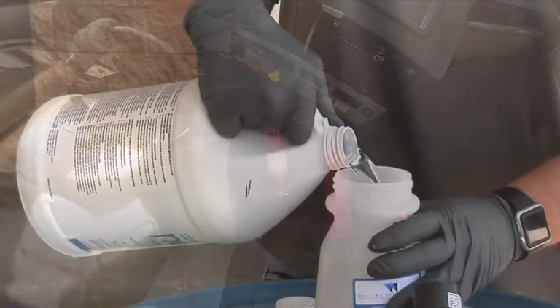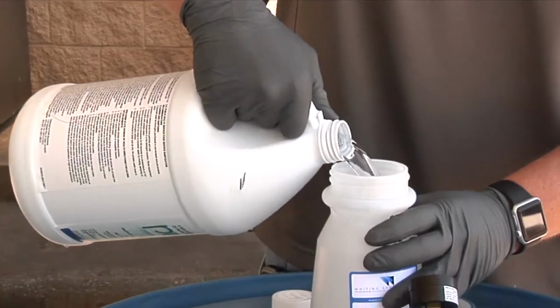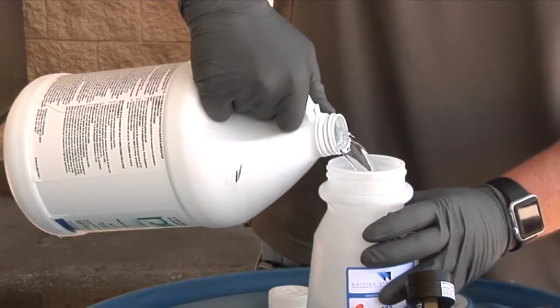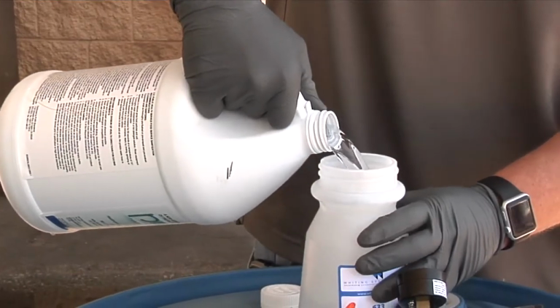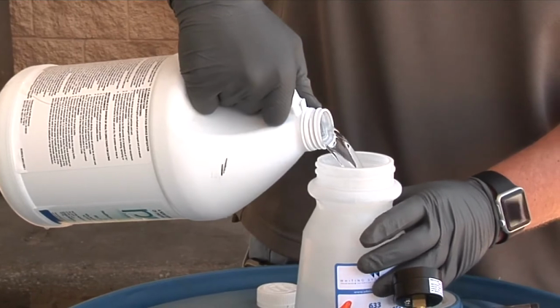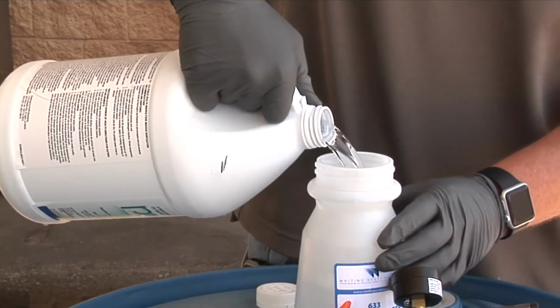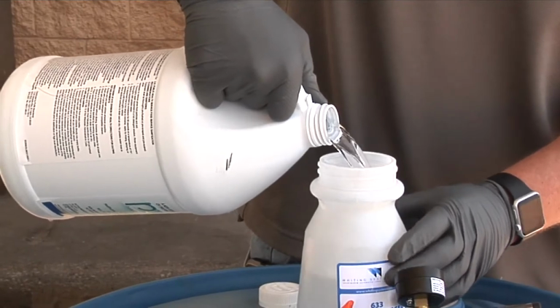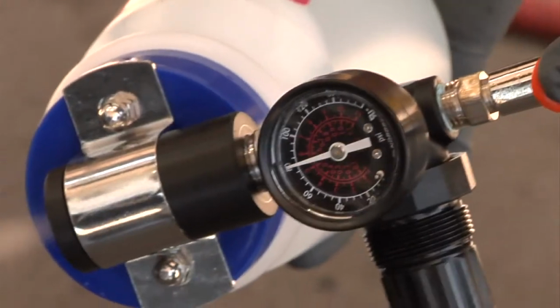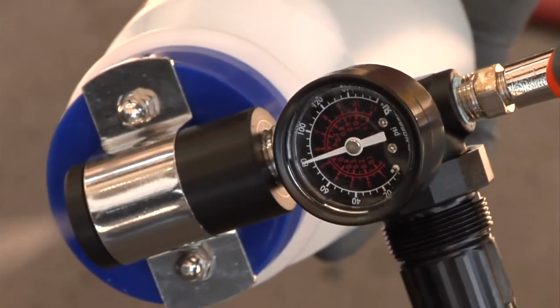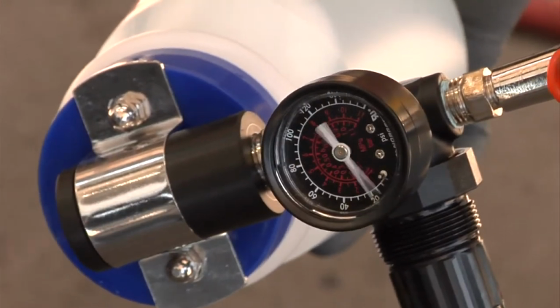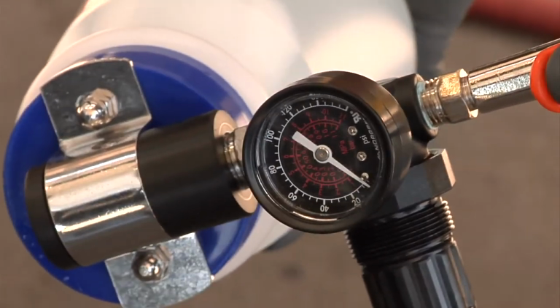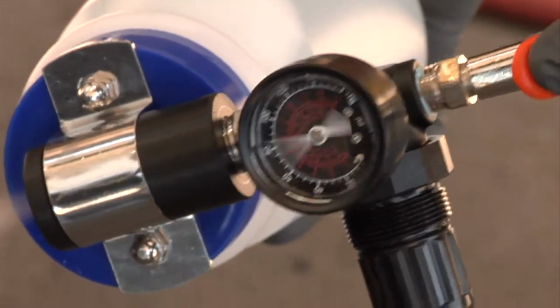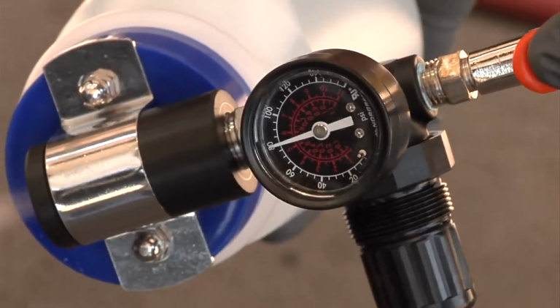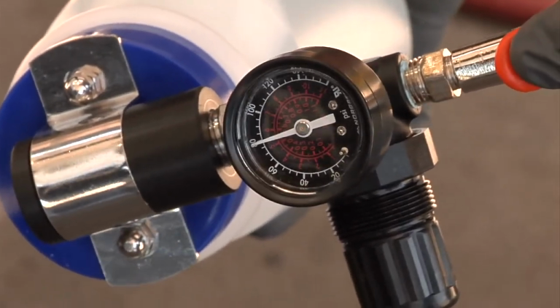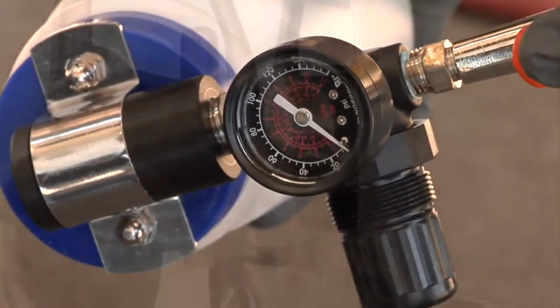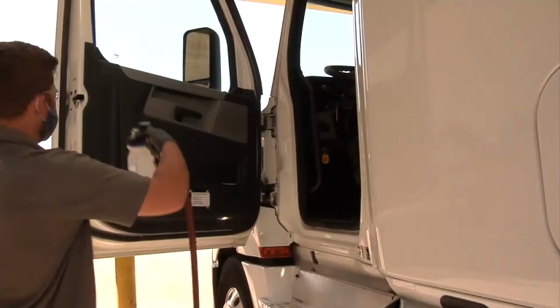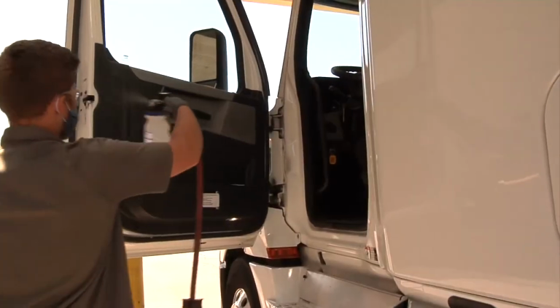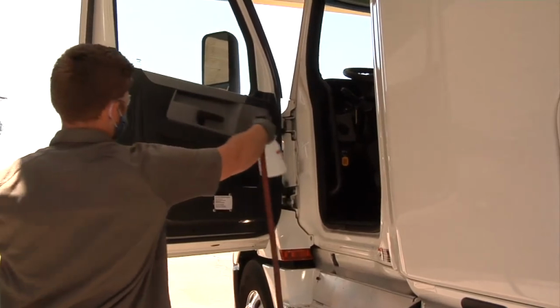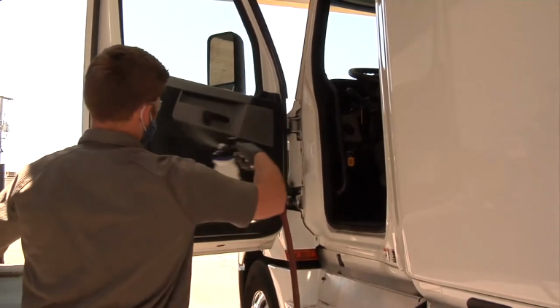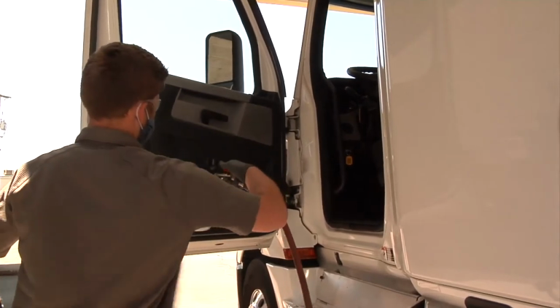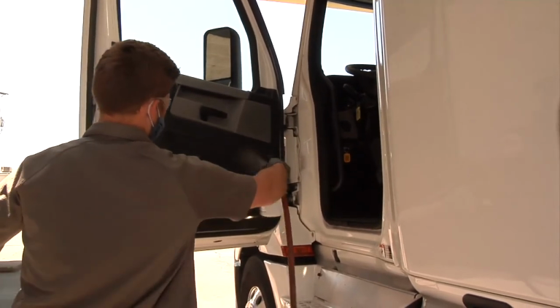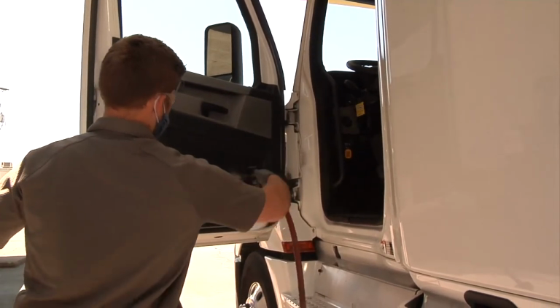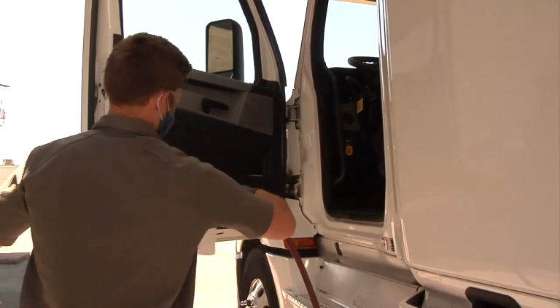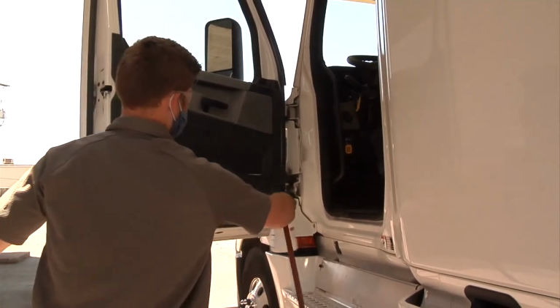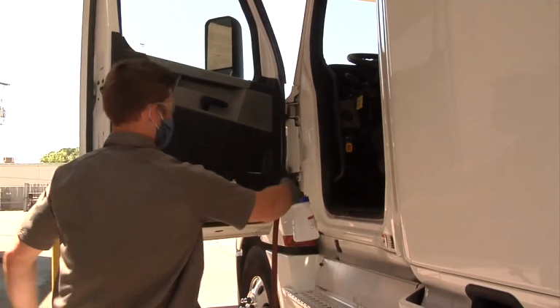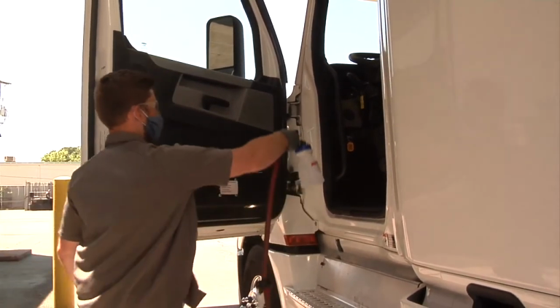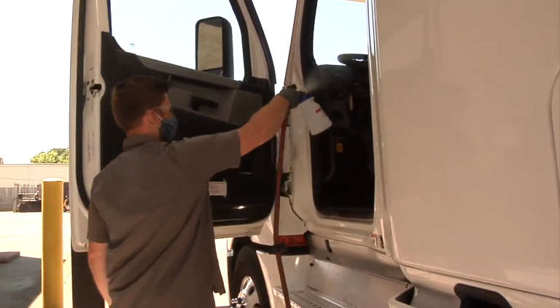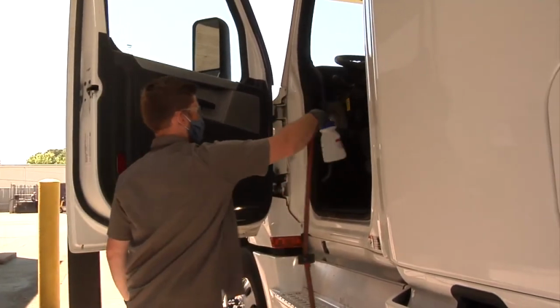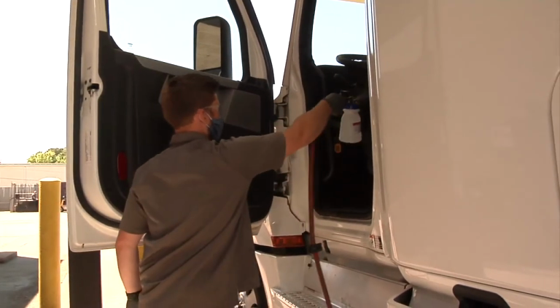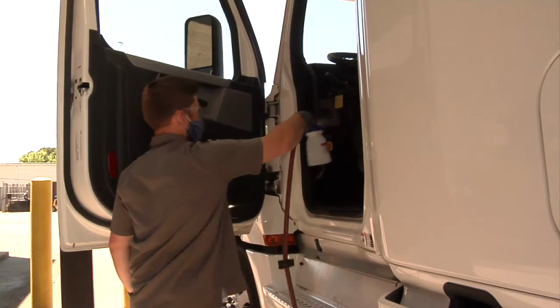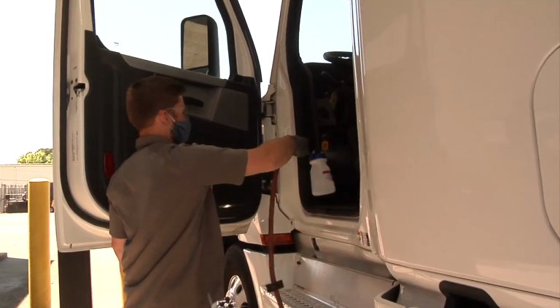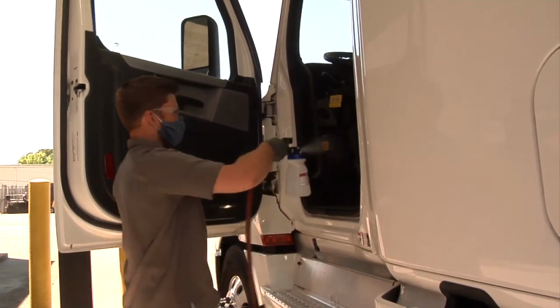To begin, fill the container with solution and pull the trigger to prime and begin spraying. Pure is designed to be applied with the applicator 18 to 24 inches above the surface at the rate of approximately two feet per second.